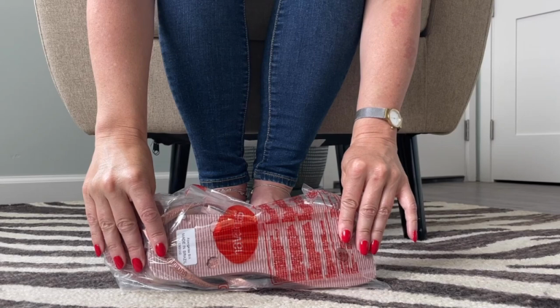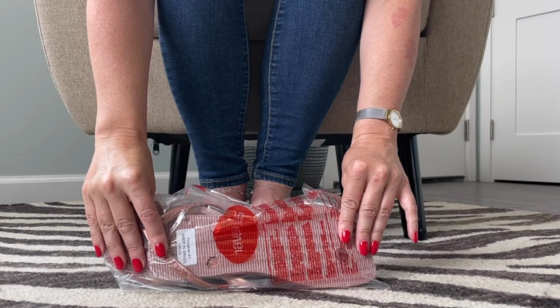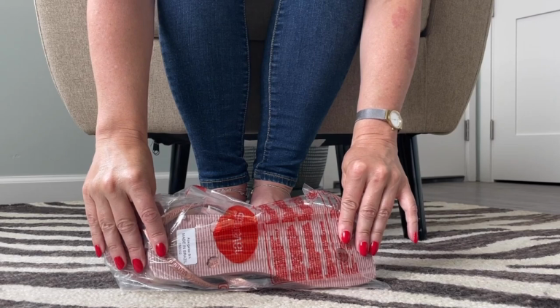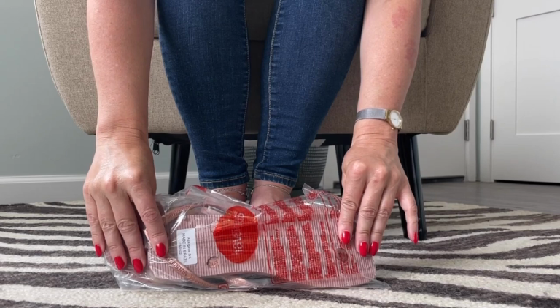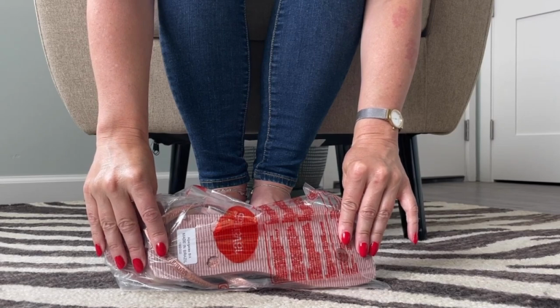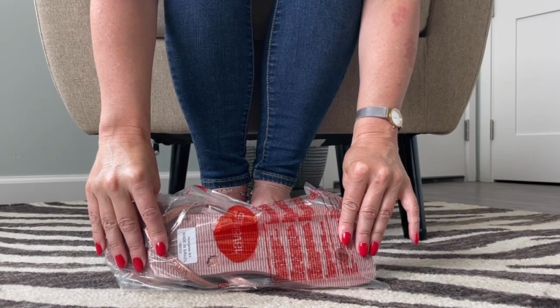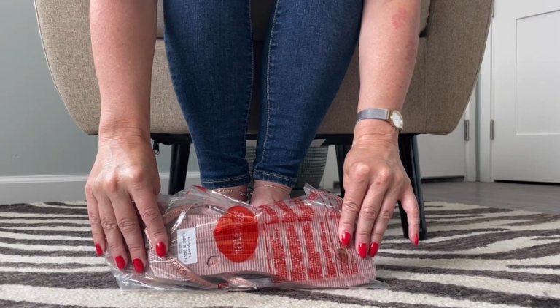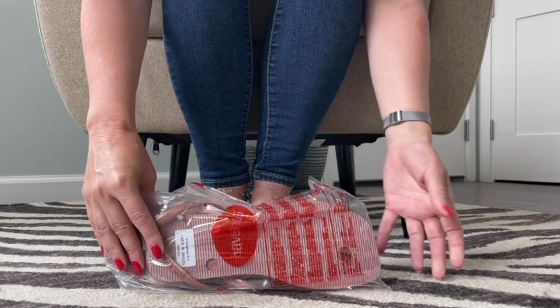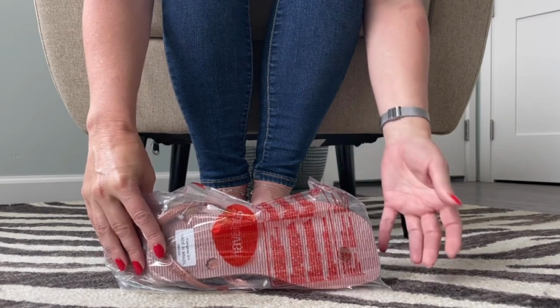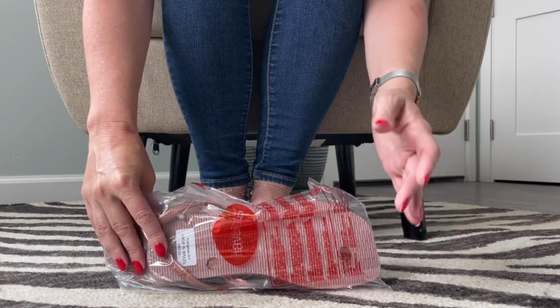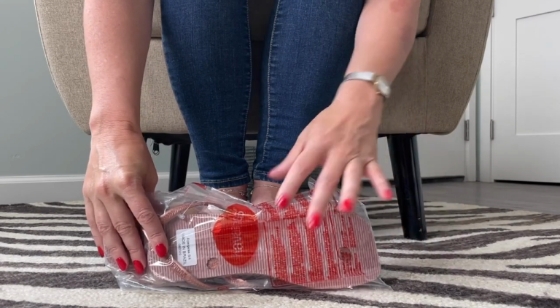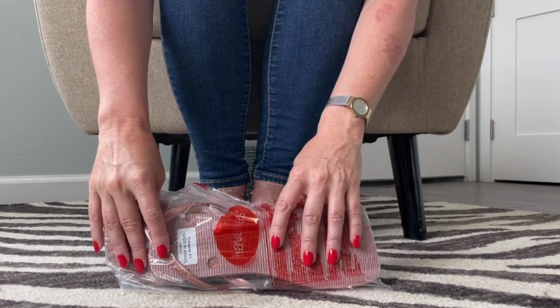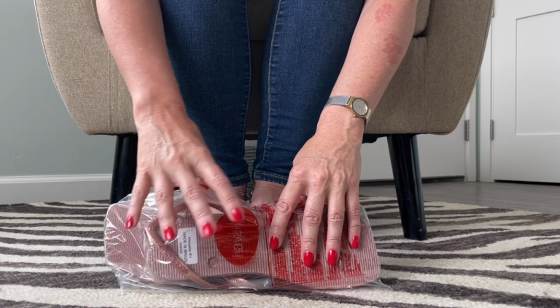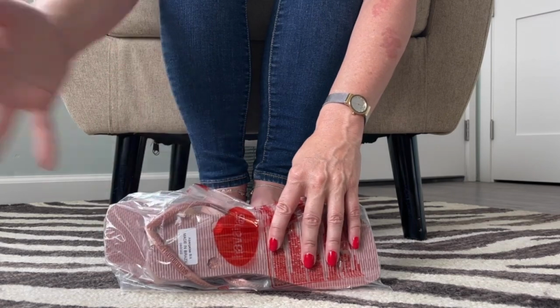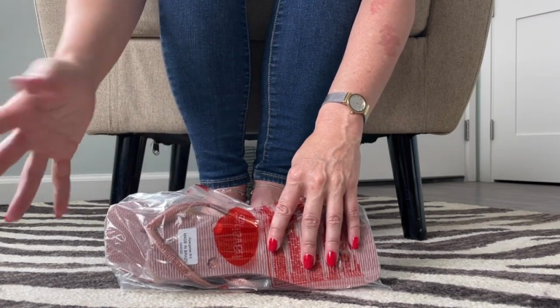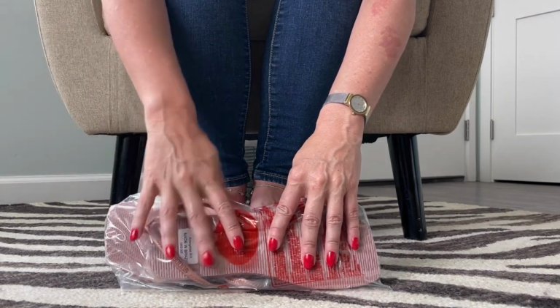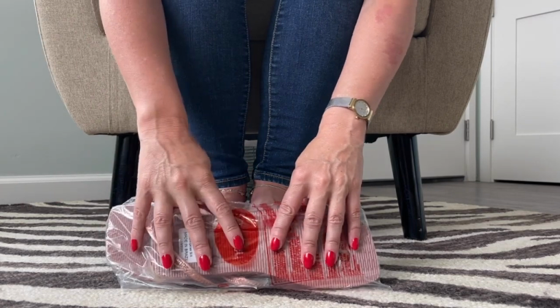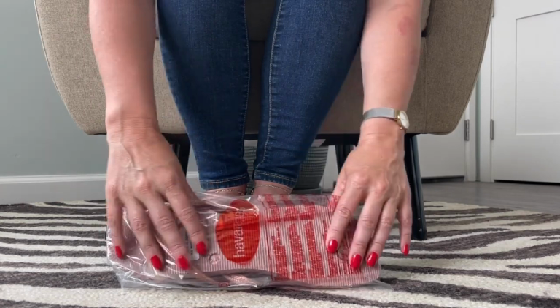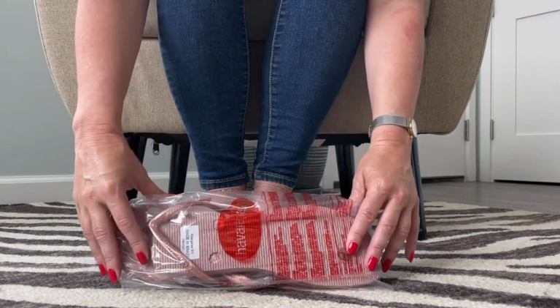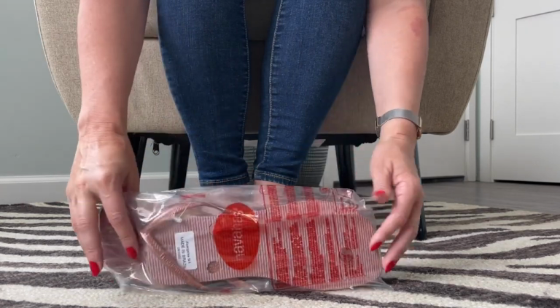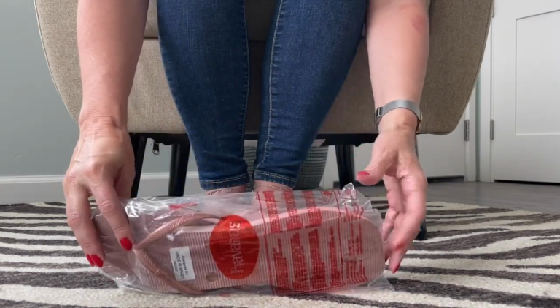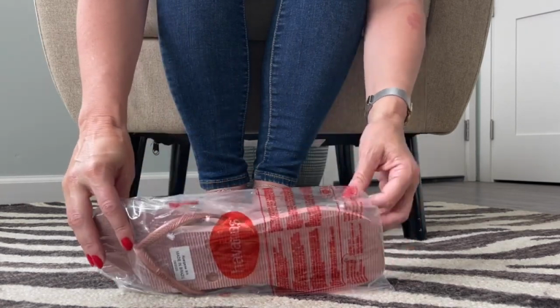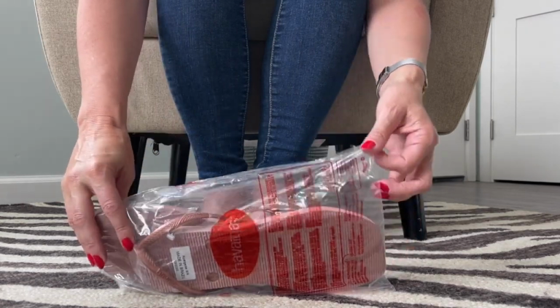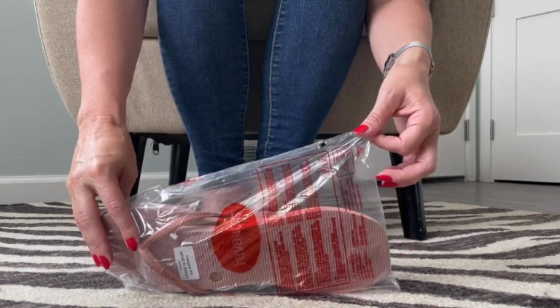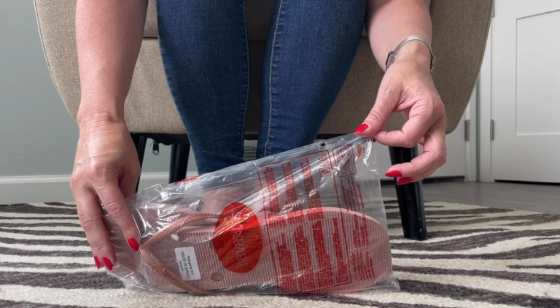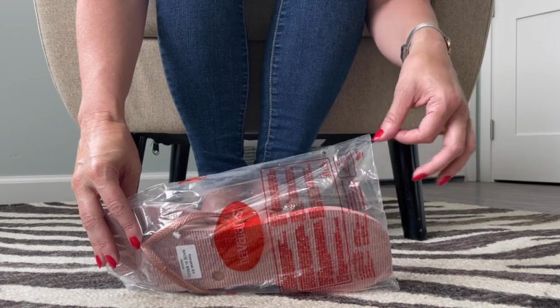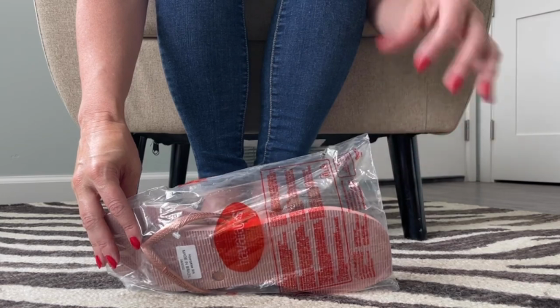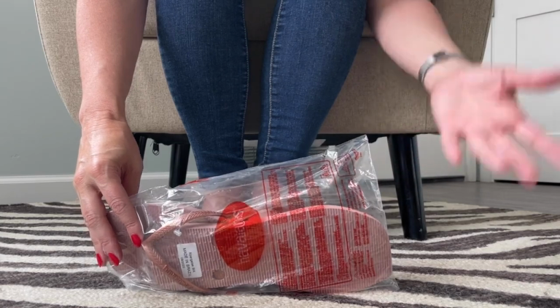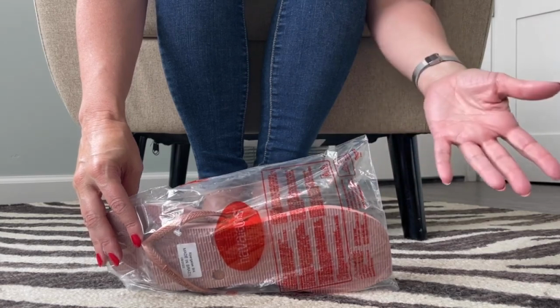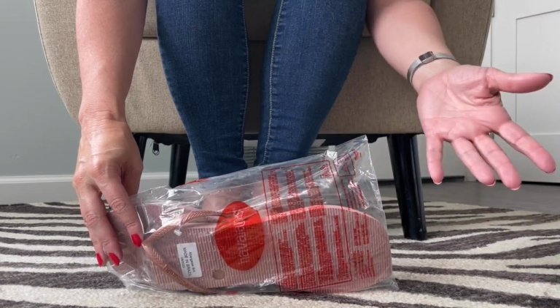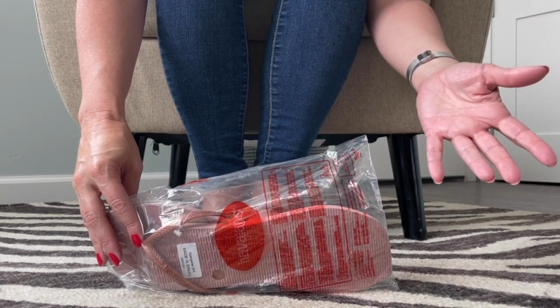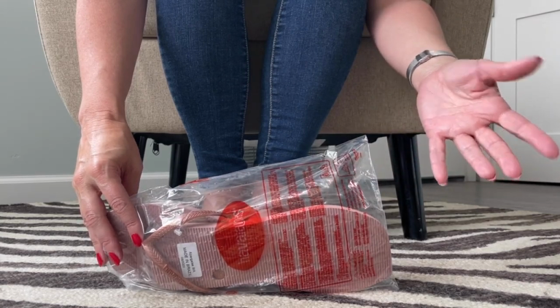Hi guys, my name is Mimi Flitnip. Welcome to my YouTube channel. I often unbox shoes on this channel. I'm a shoe lover and if you are too, then please consider subscribing to the channel.